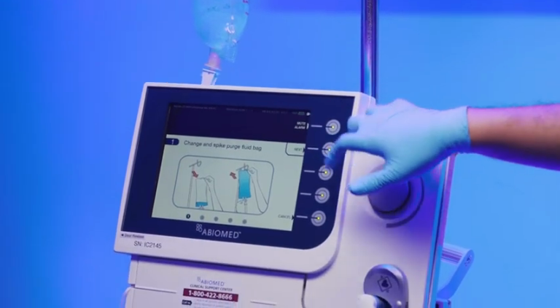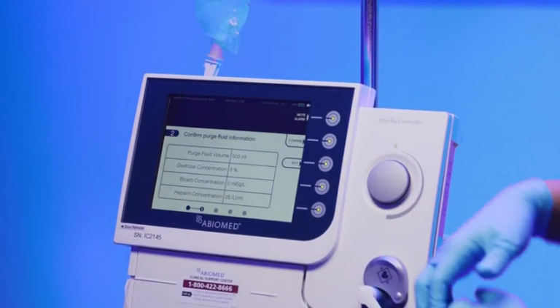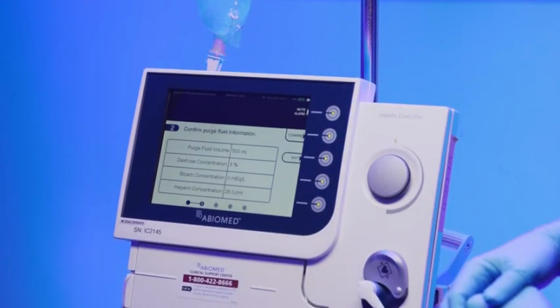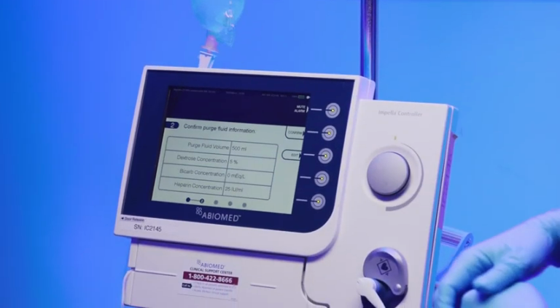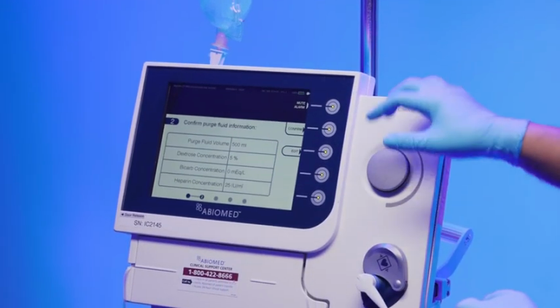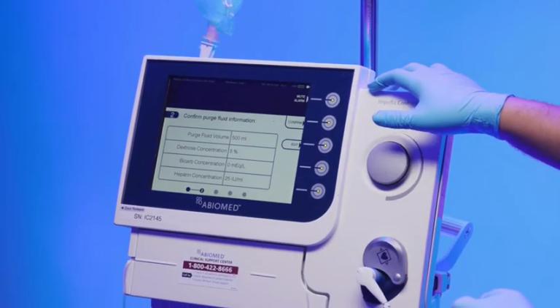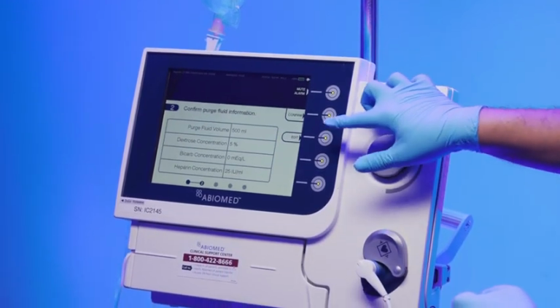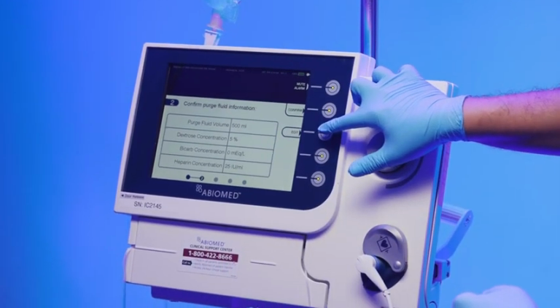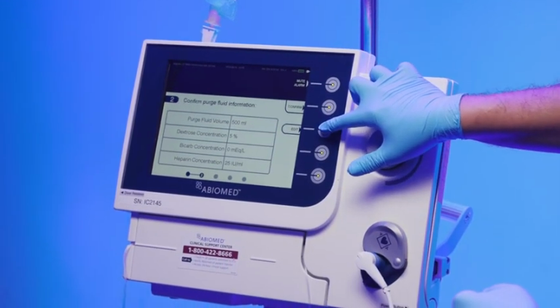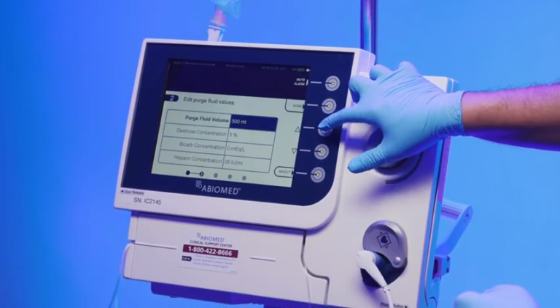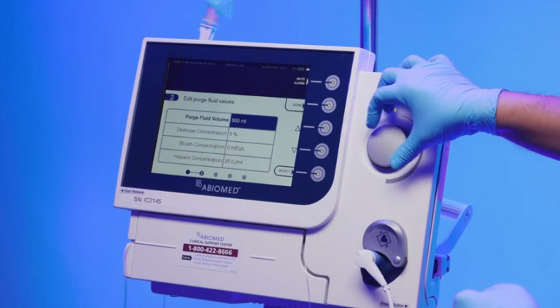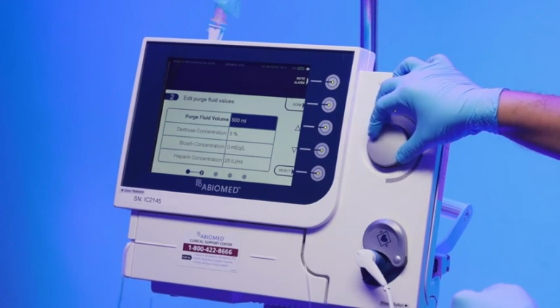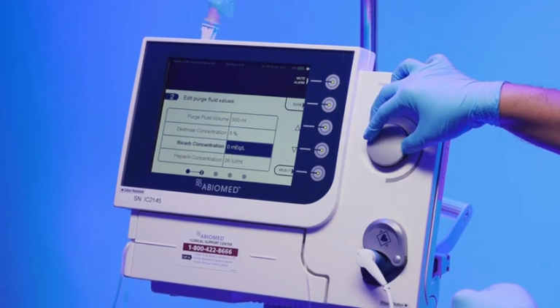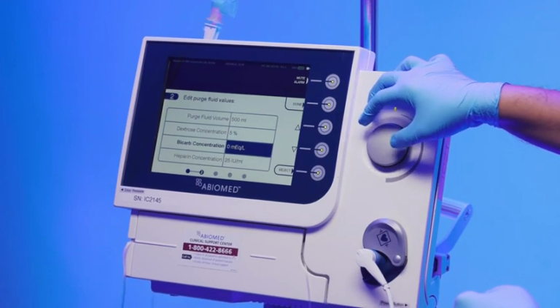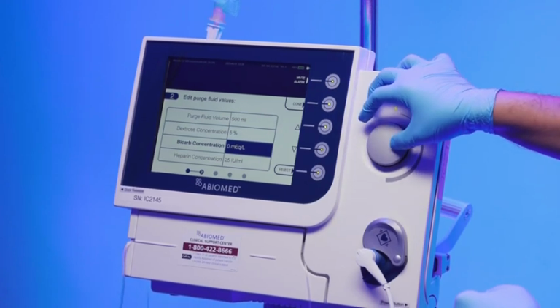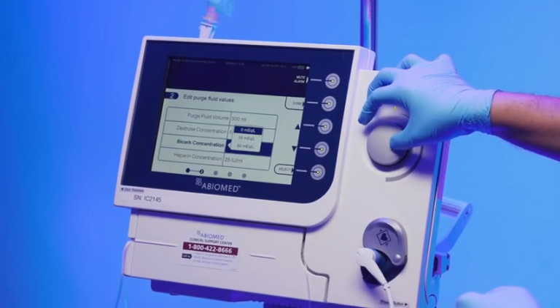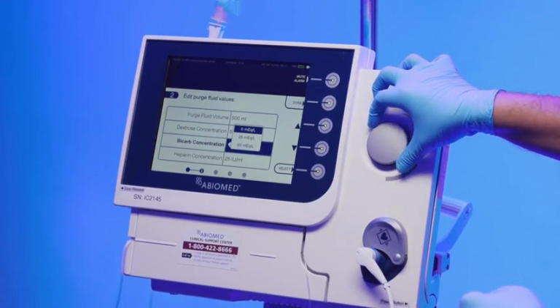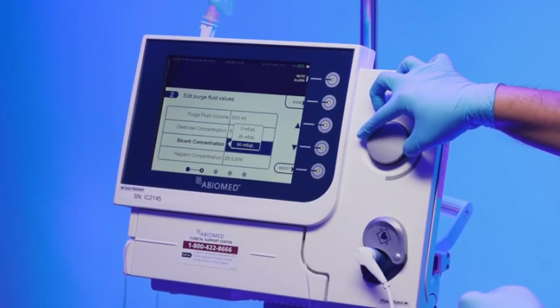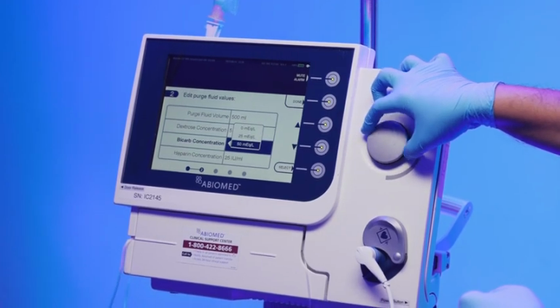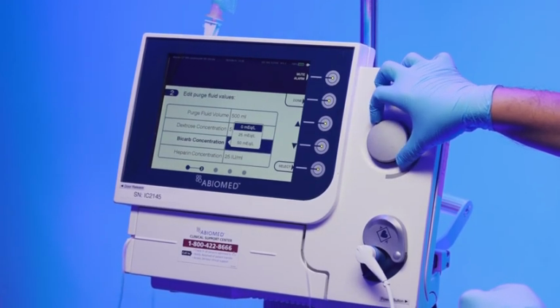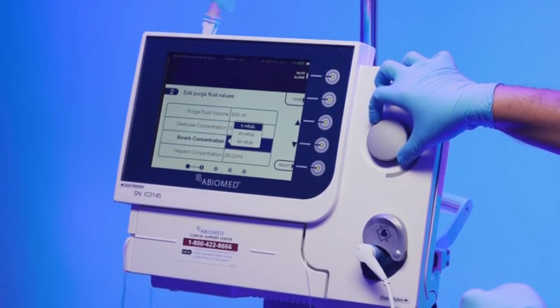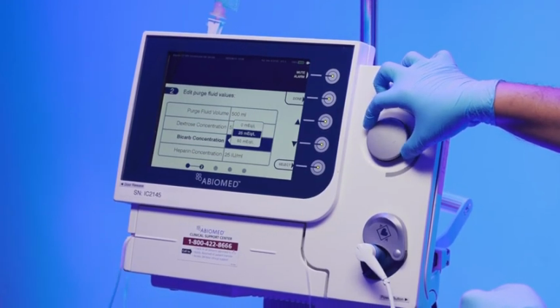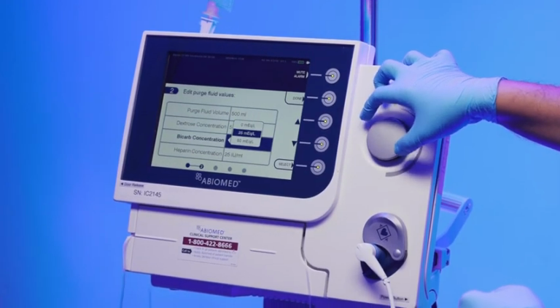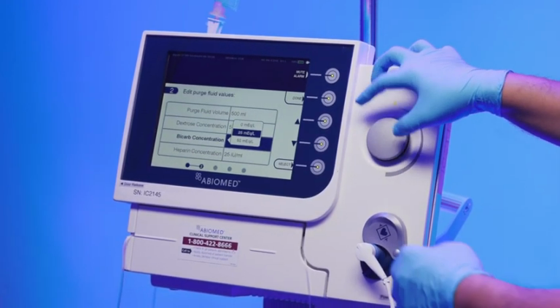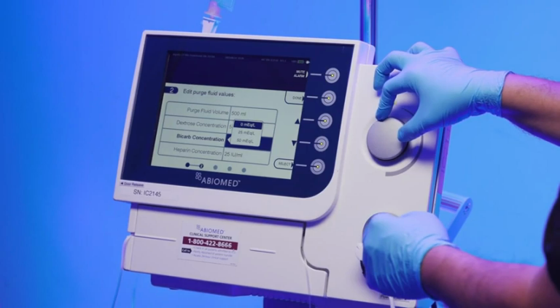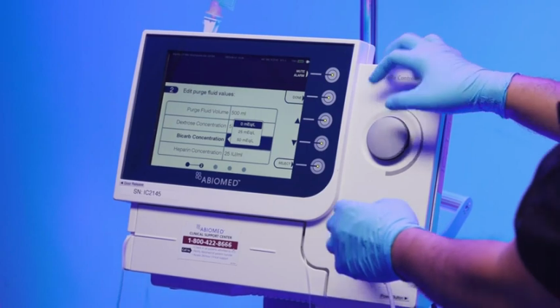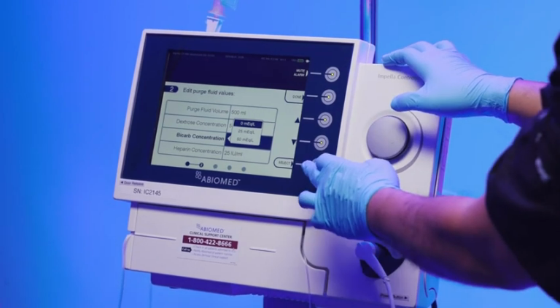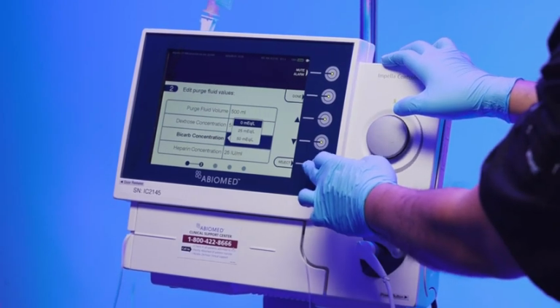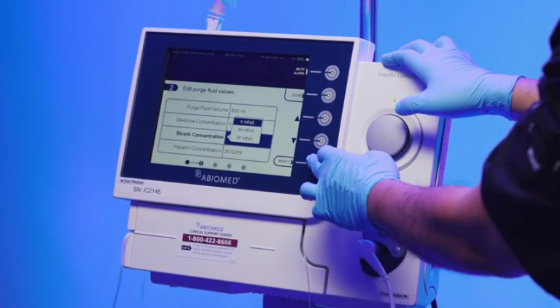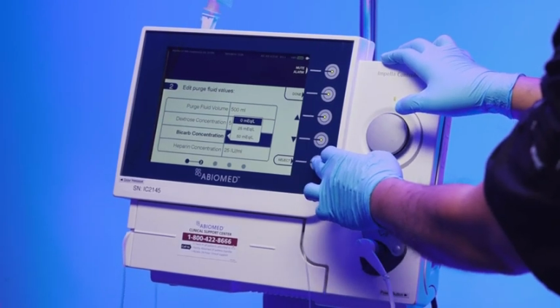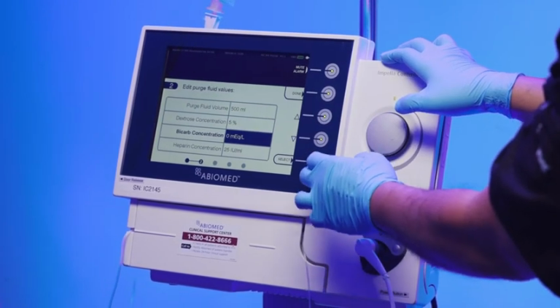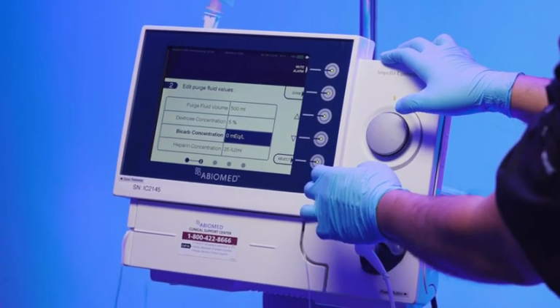Enter the purge fluid information. If the values need to be adjusted, press the edit soft button. If the default values are correct, select confirm to verify these values.